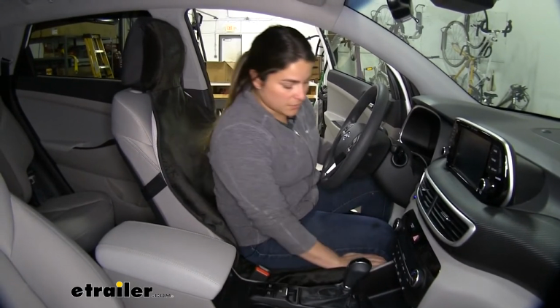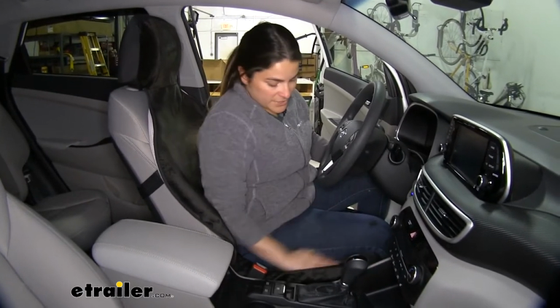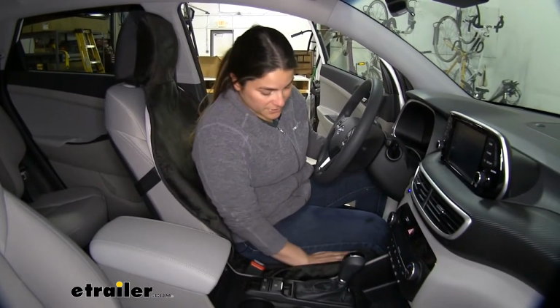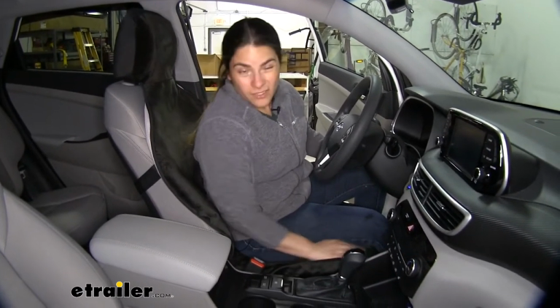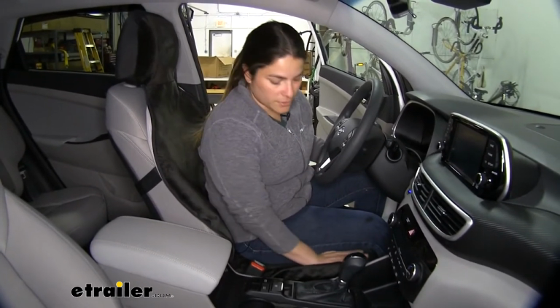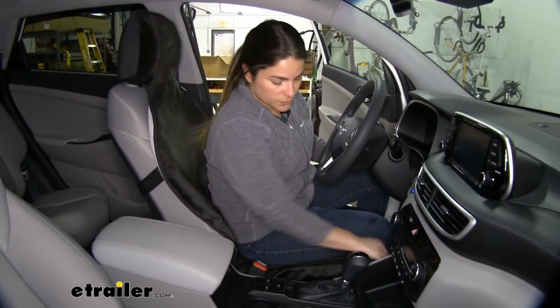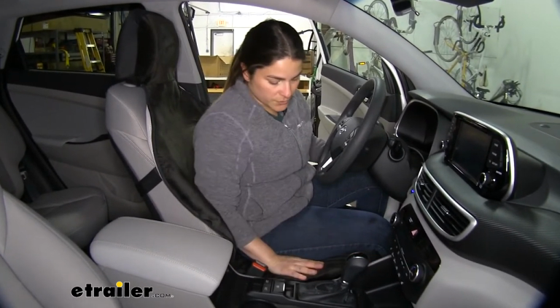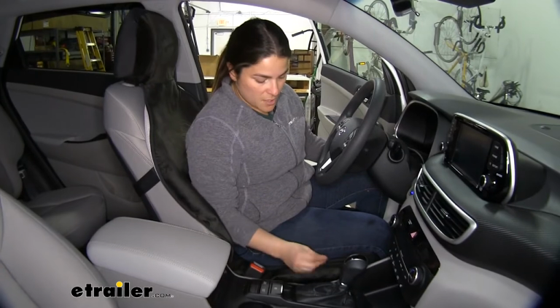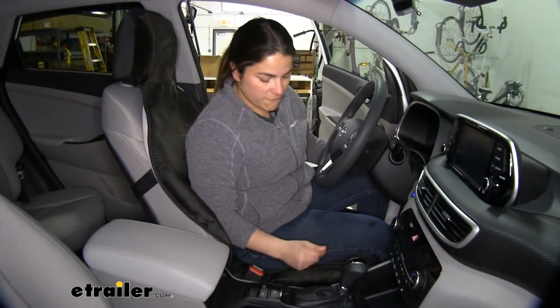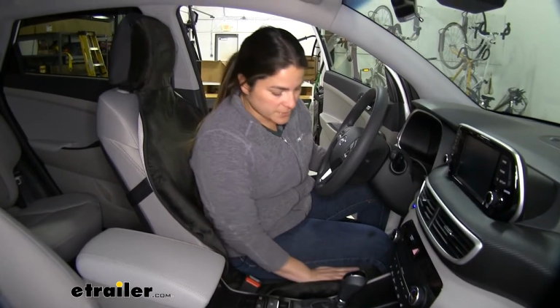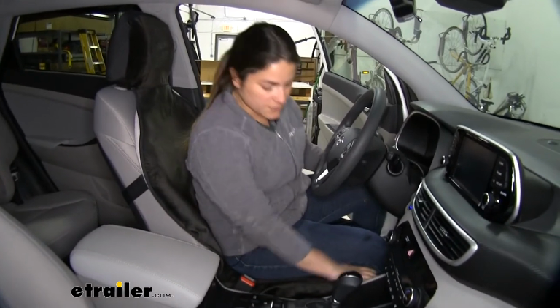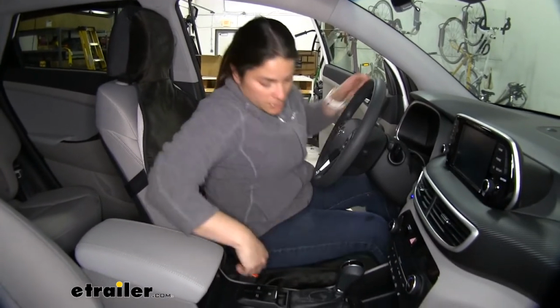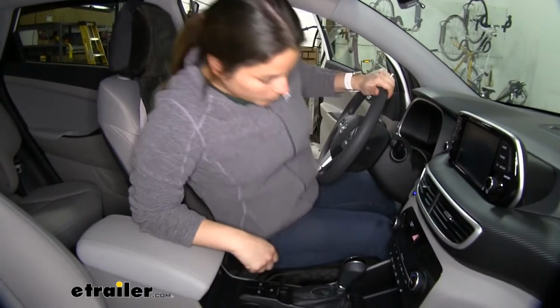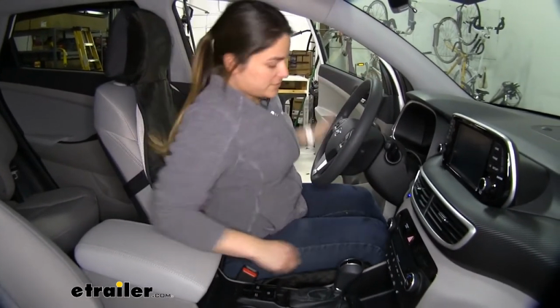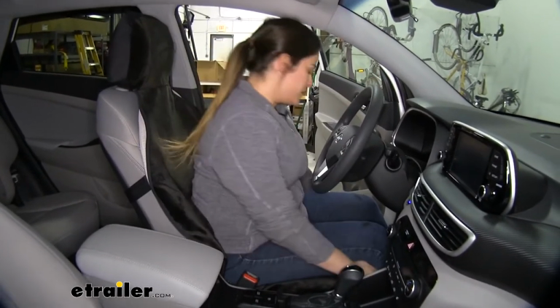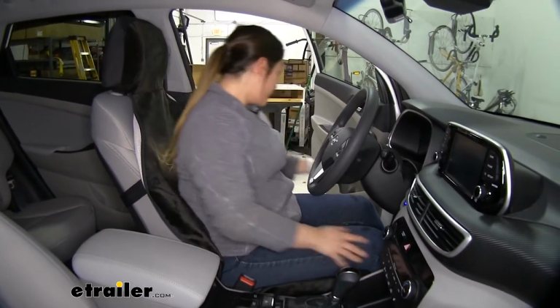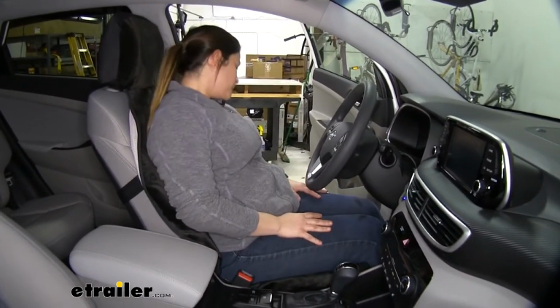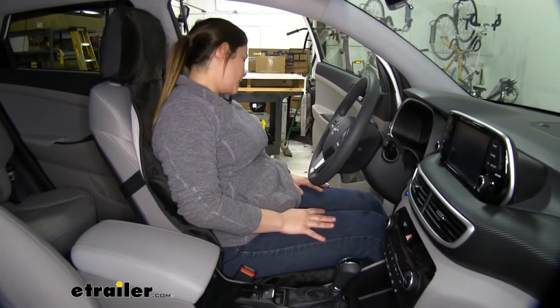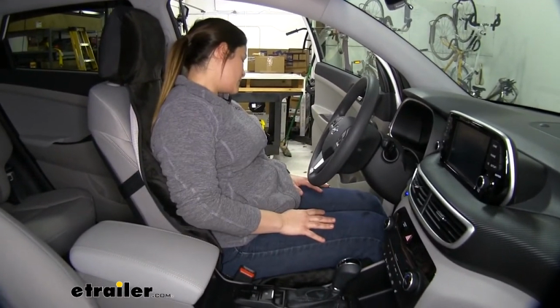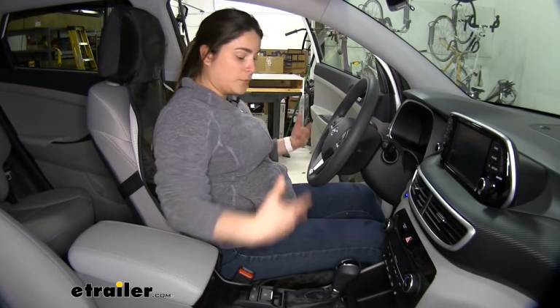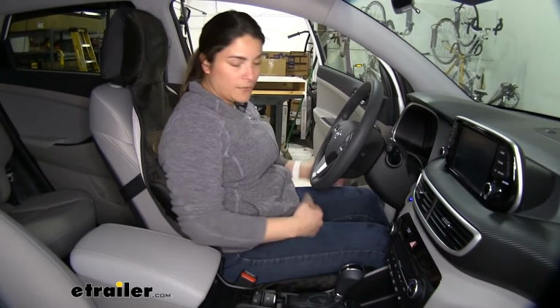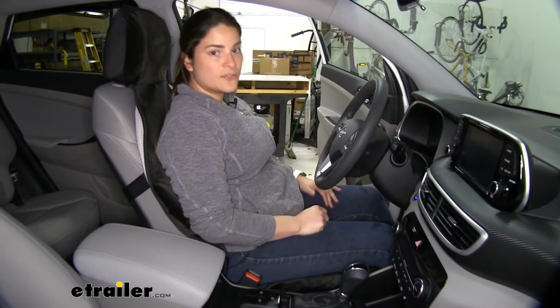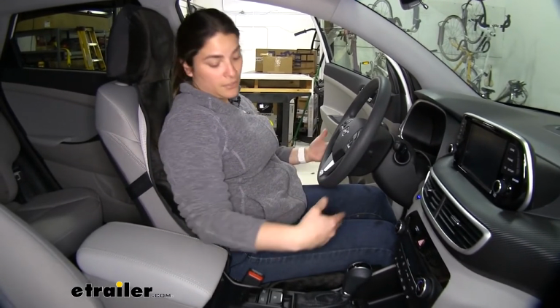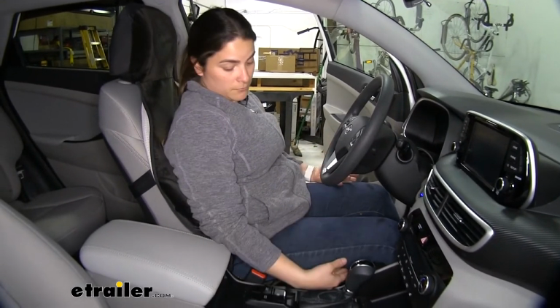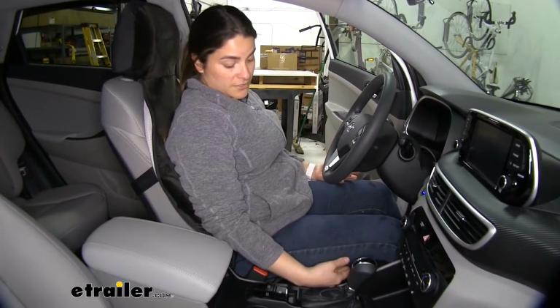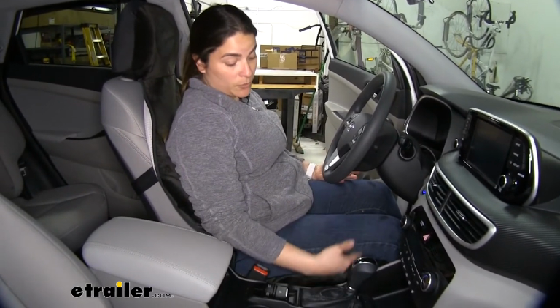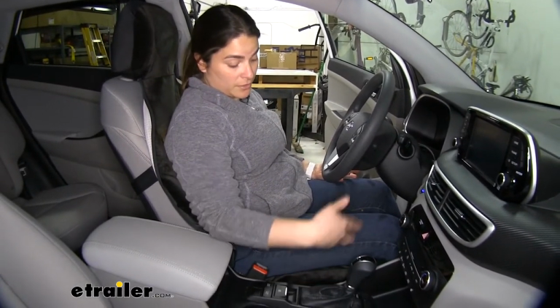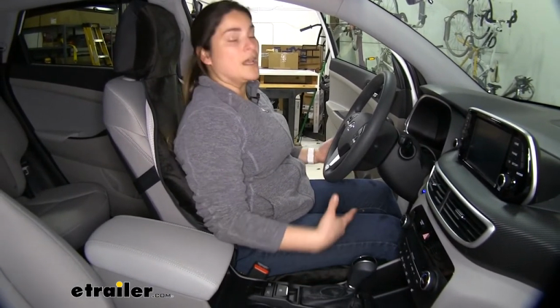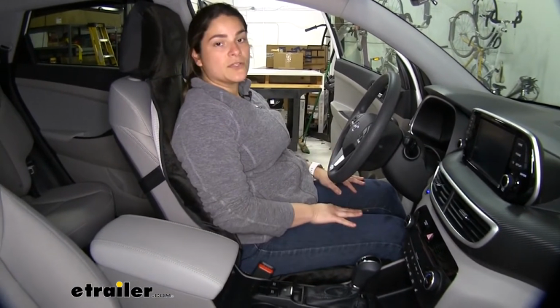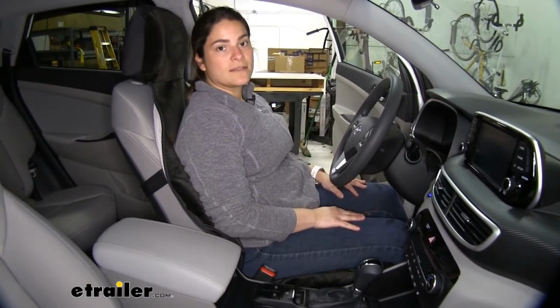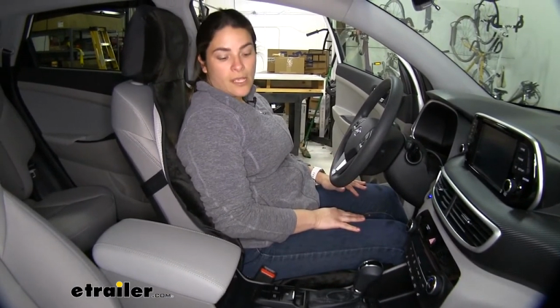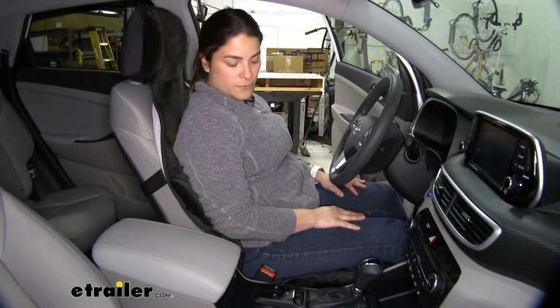The material is really, really comfortable too. It's more of a felt material, so in the winter it's going to be nice and warm. And in the summer, if you've got leather seats, it's going to help with it not being too hot to sit on top of as well.